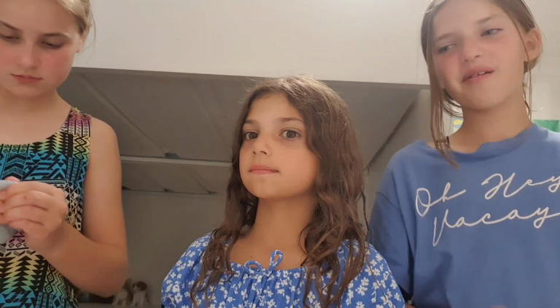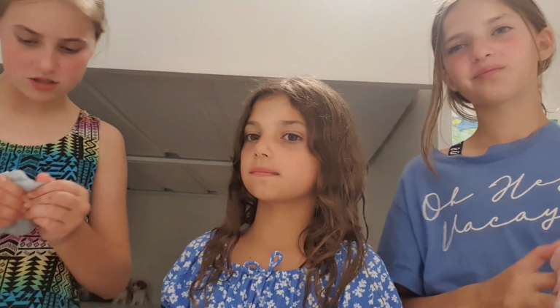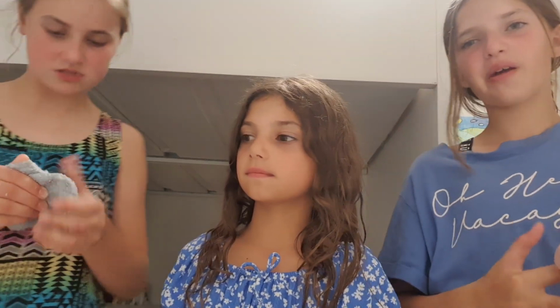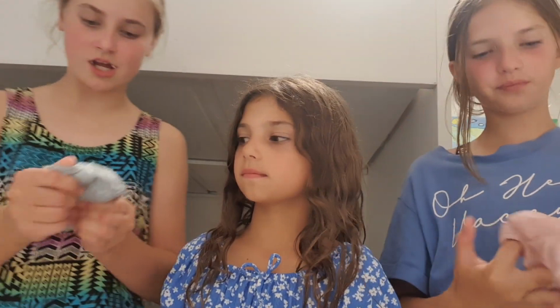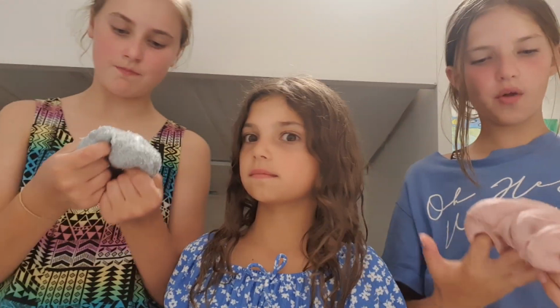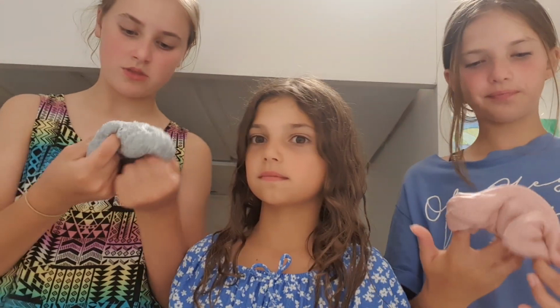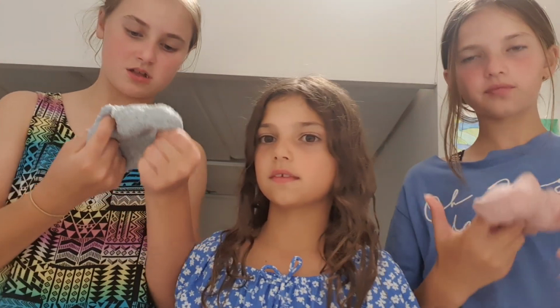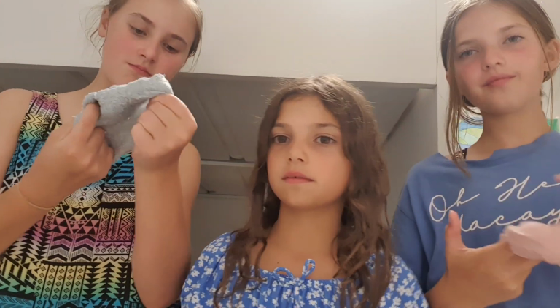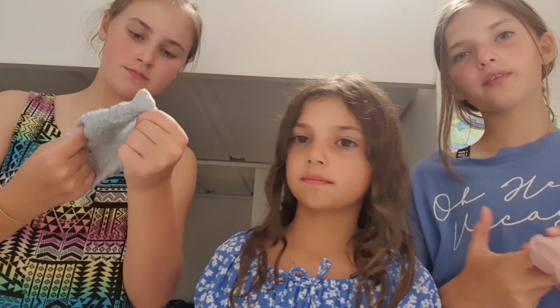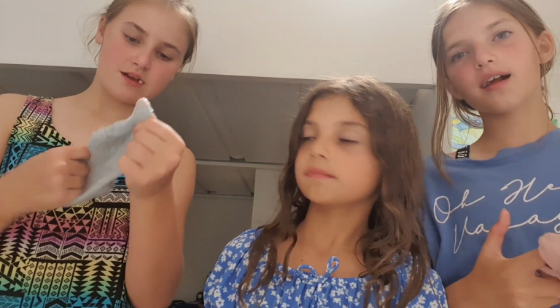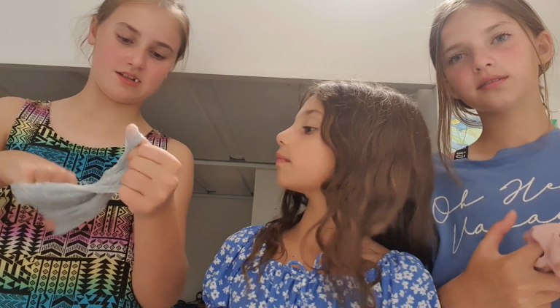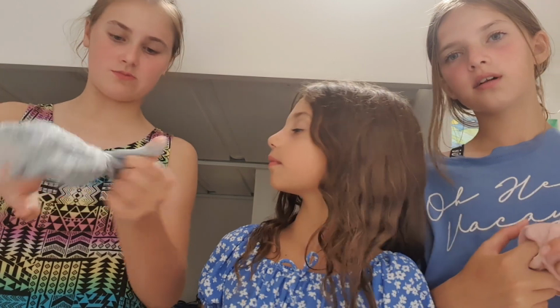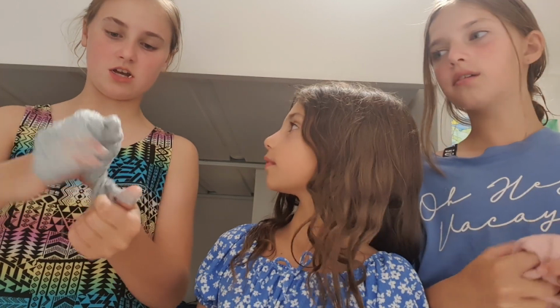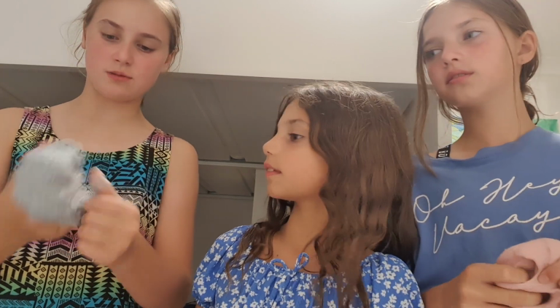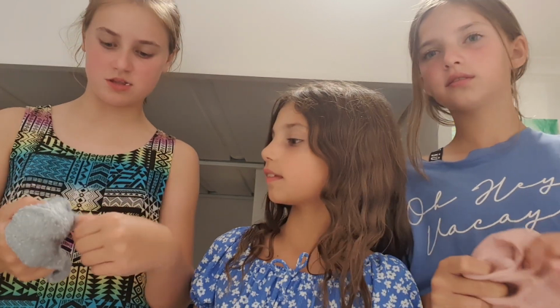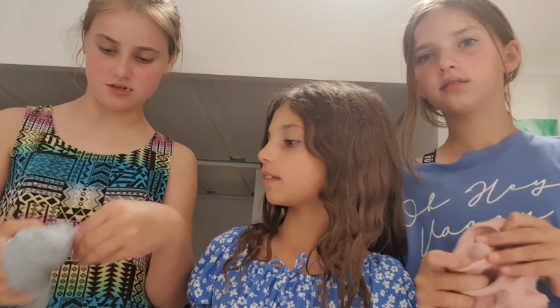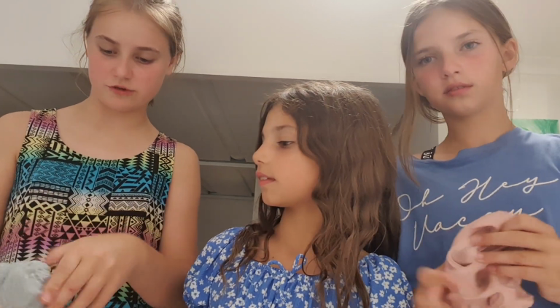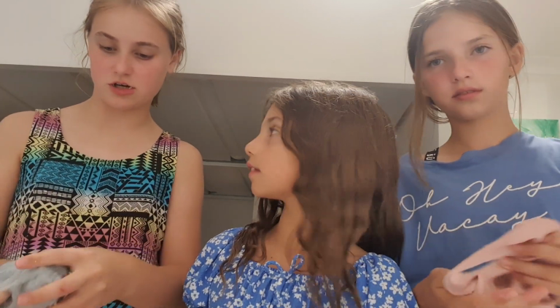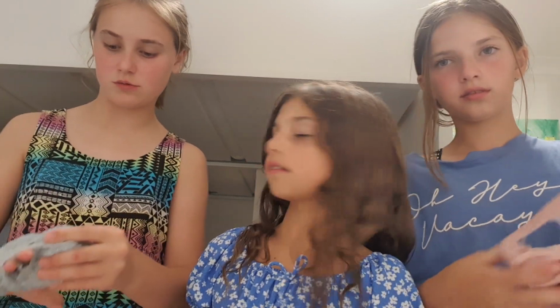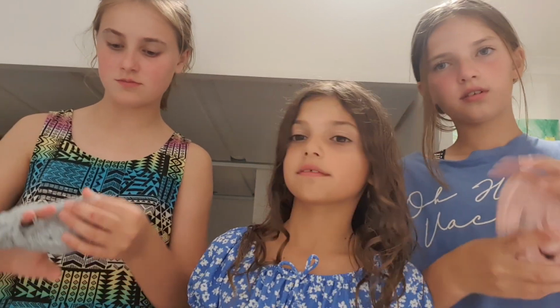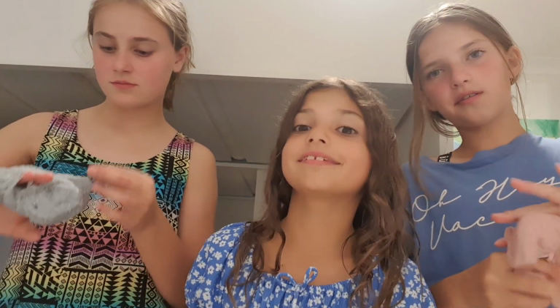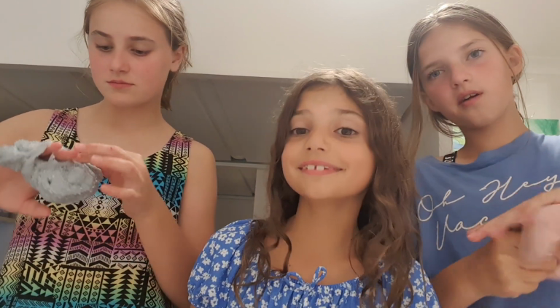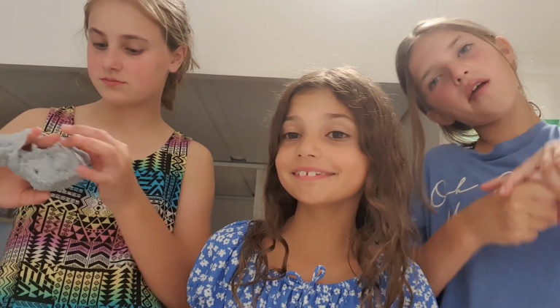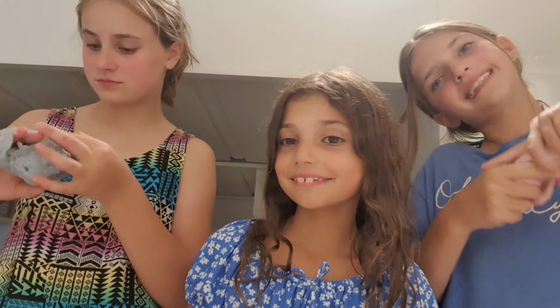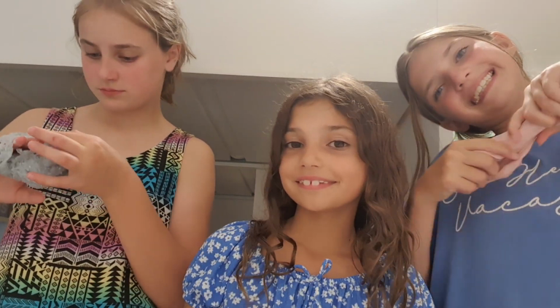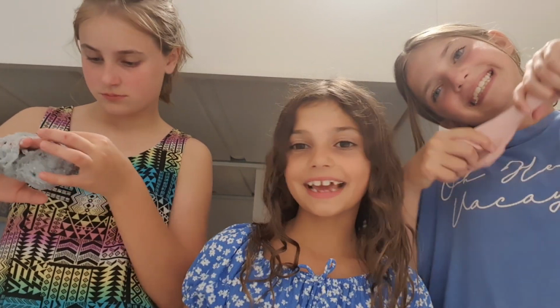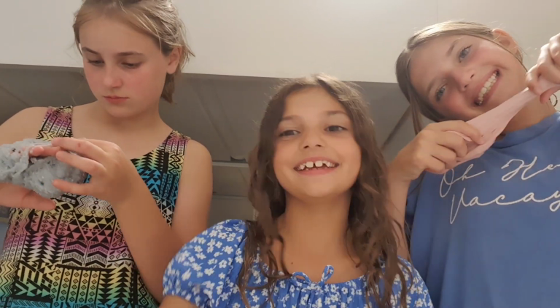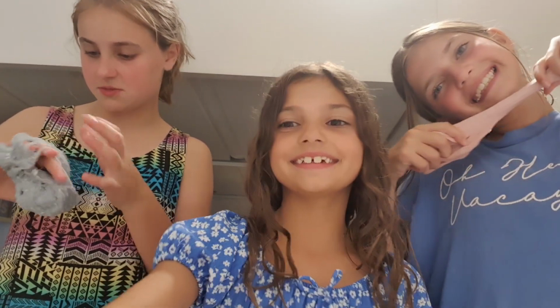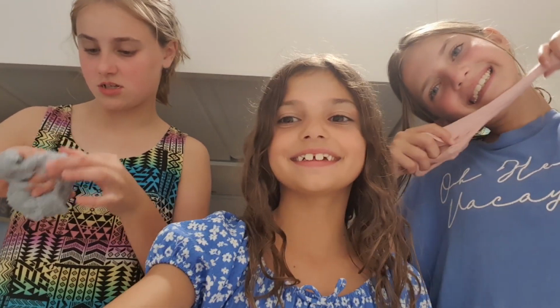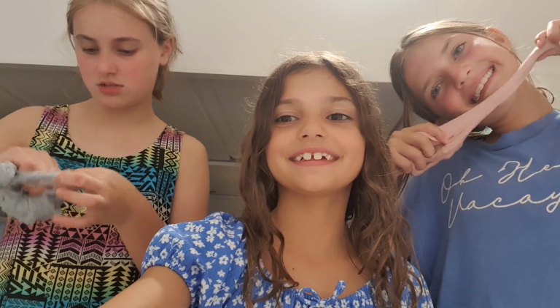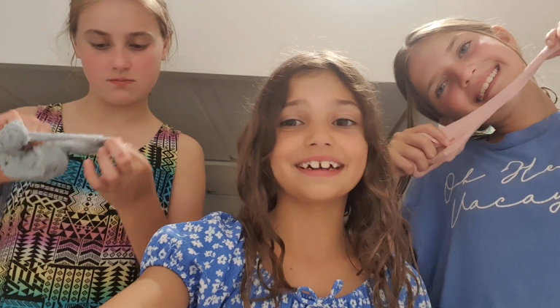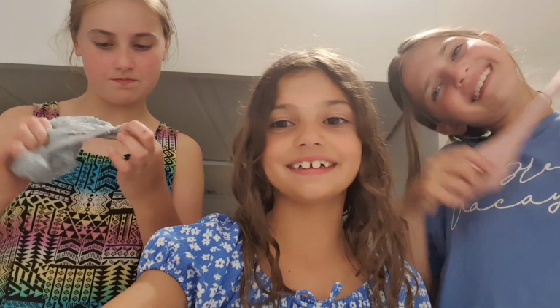This is my slime and it's really hard to play with. It's really terrible. I'm into this. I don't know.